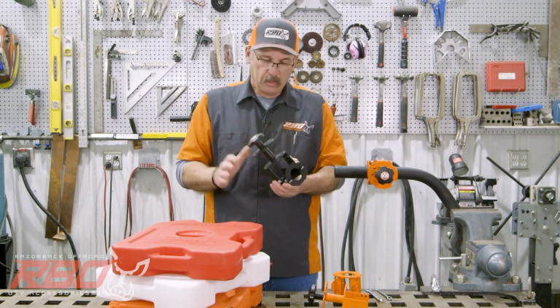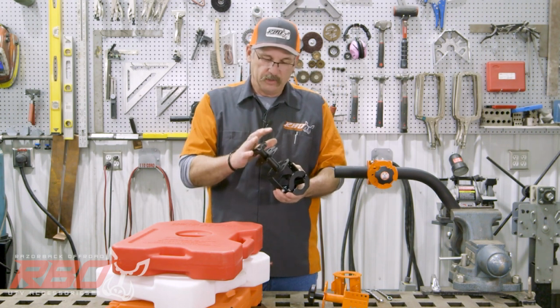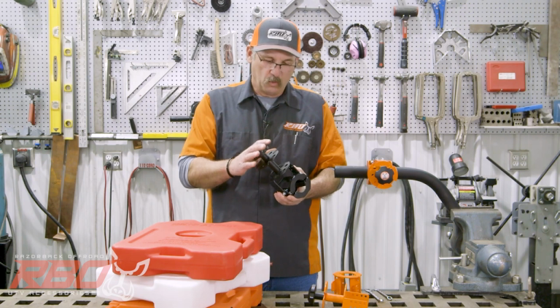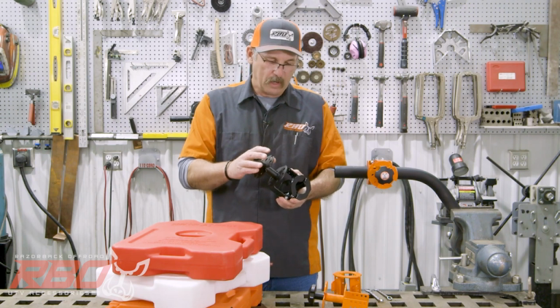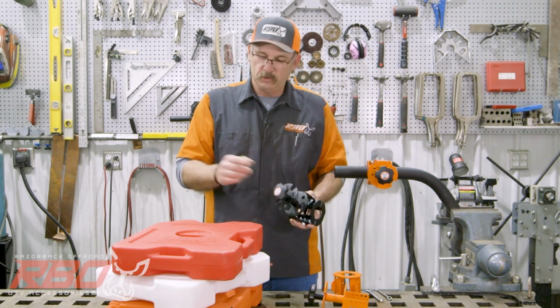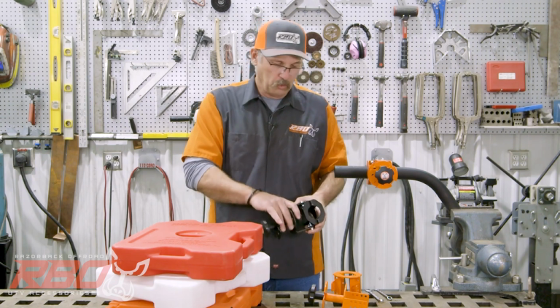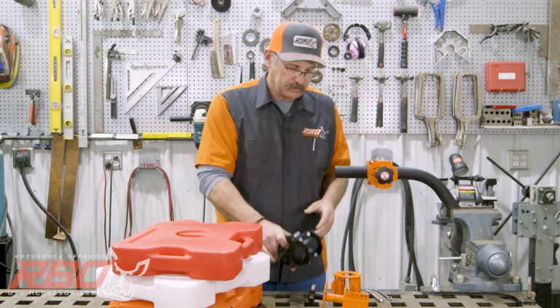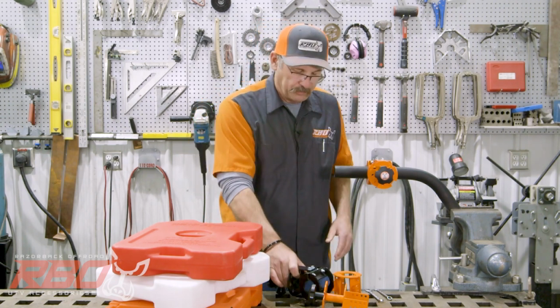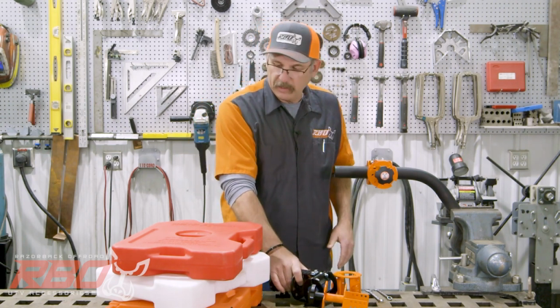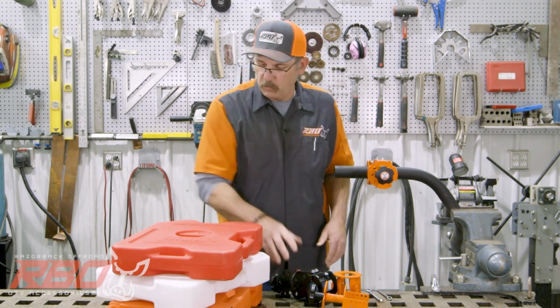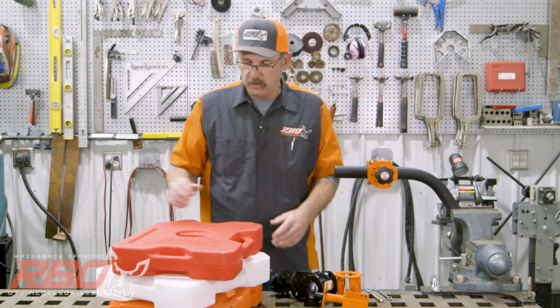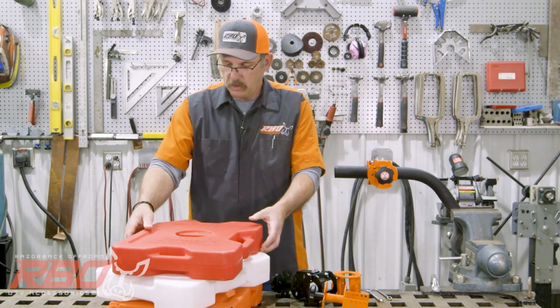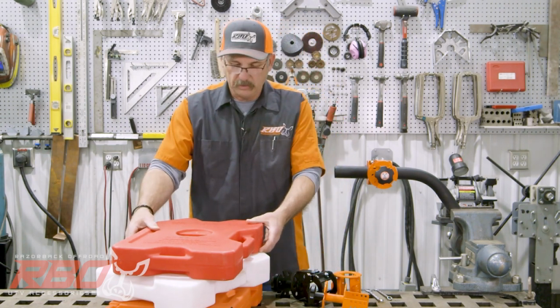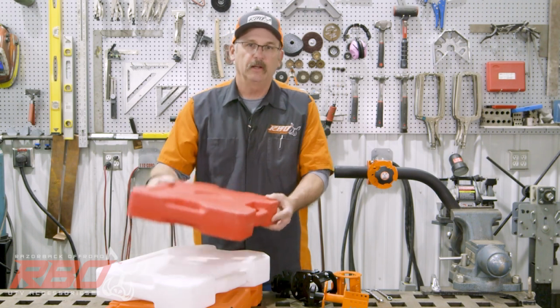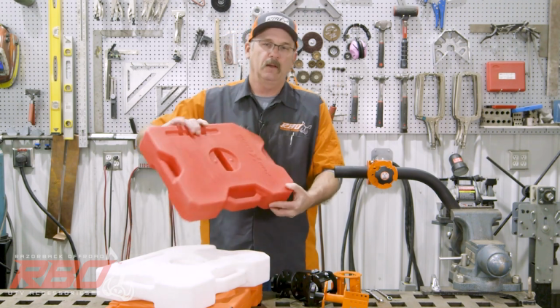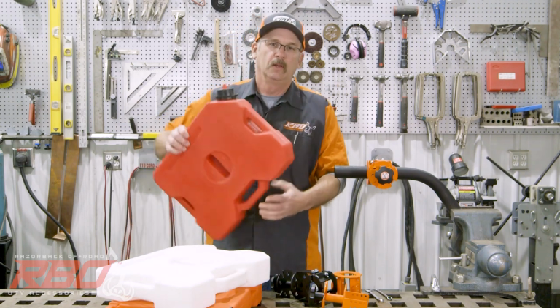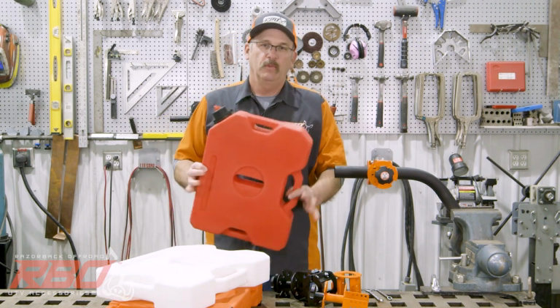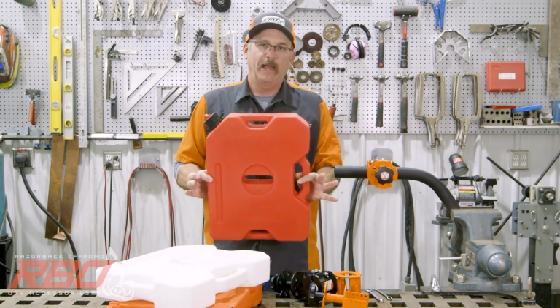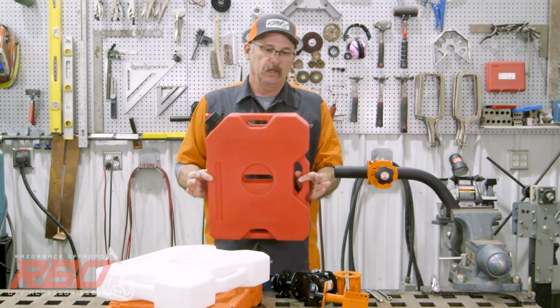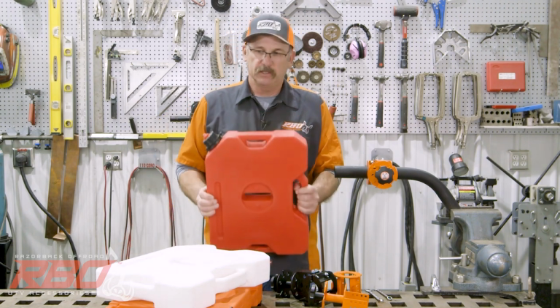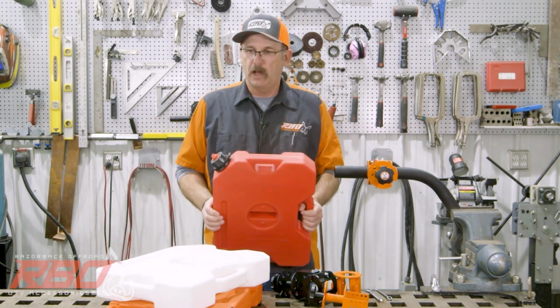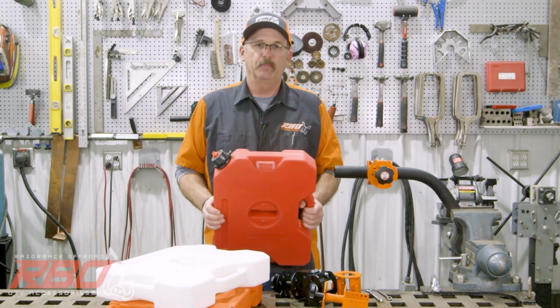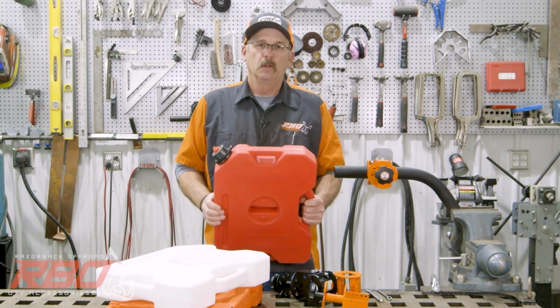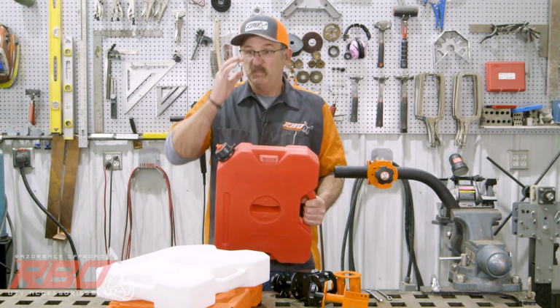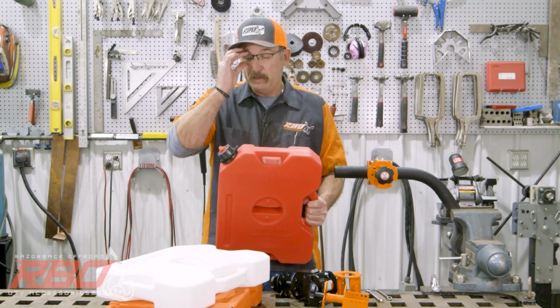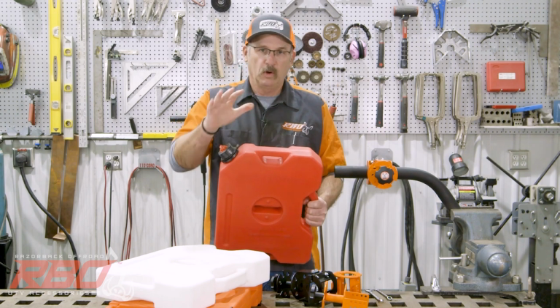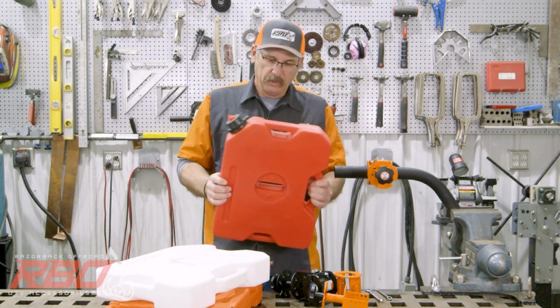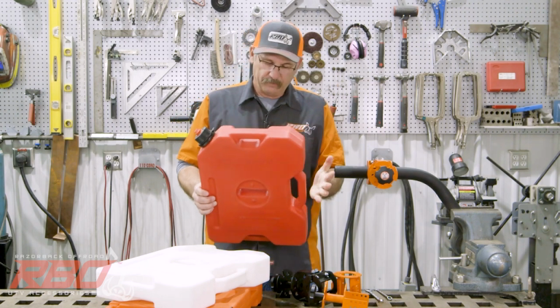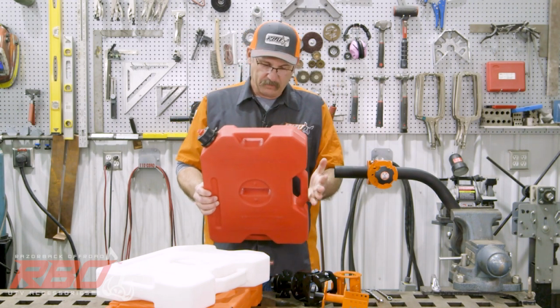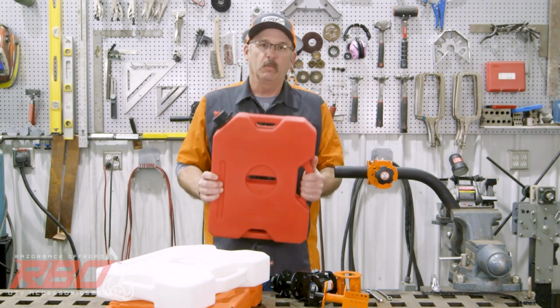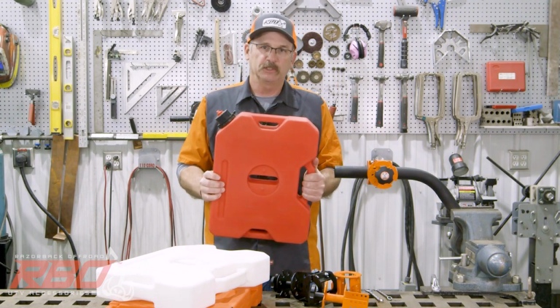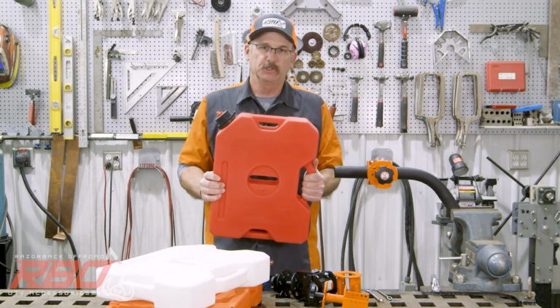This is a great mount to use with your fuel packs. I'm going to segue into talking a little bit about the Rotopax jug, because I think a lot of people maybe aren't fully informed about this fuel jug.